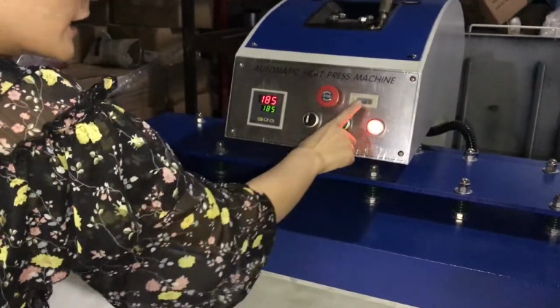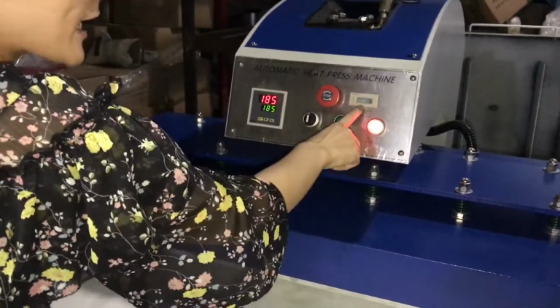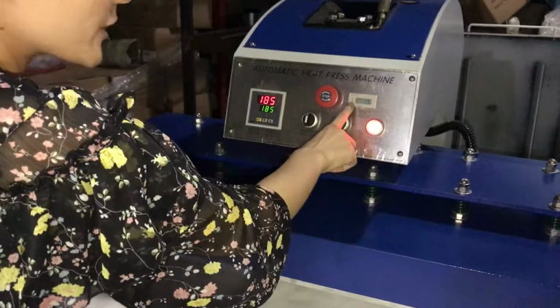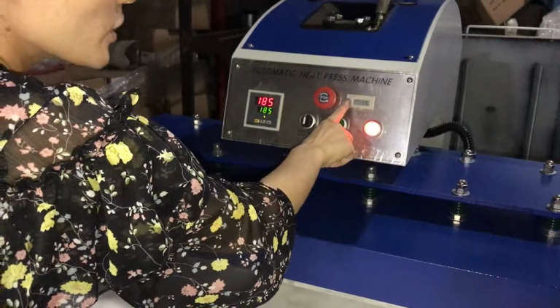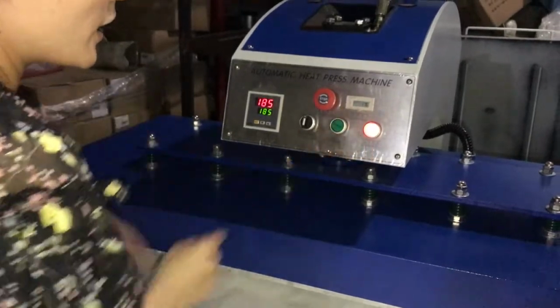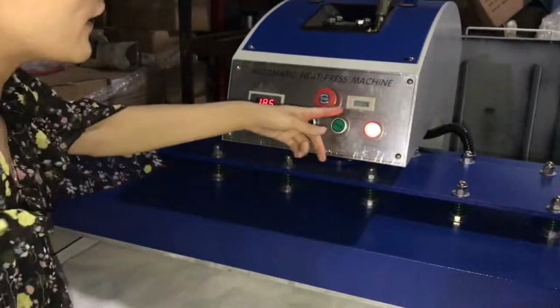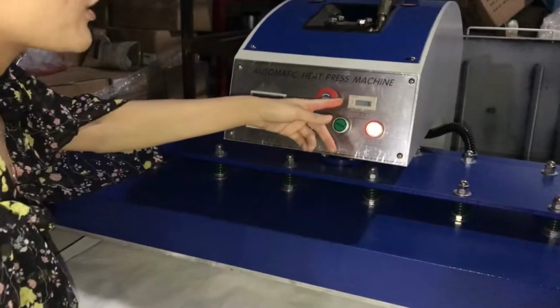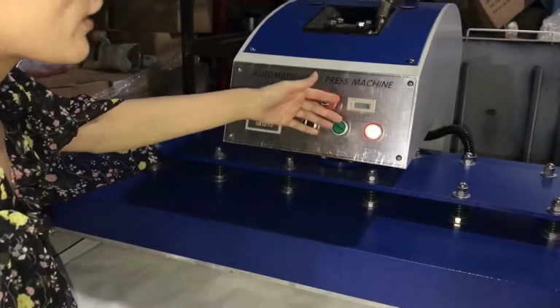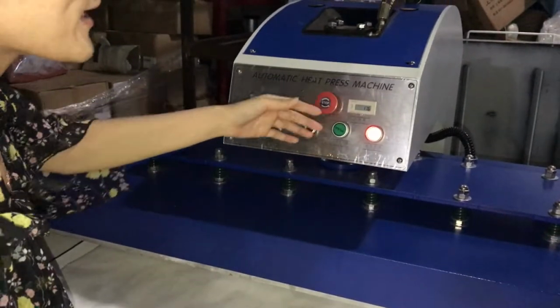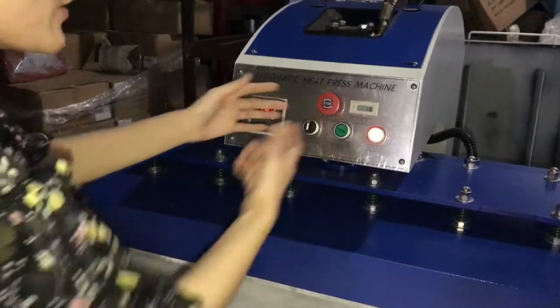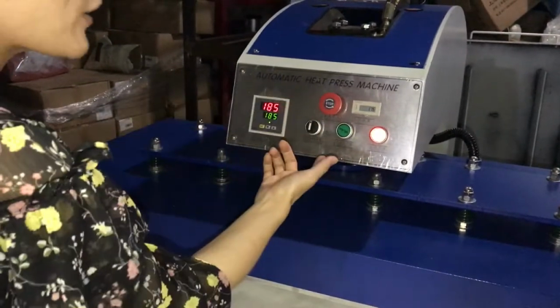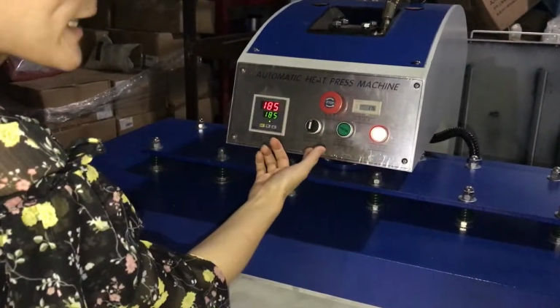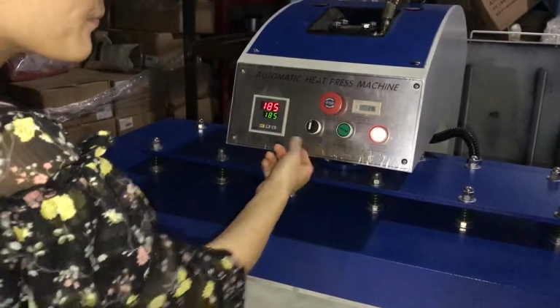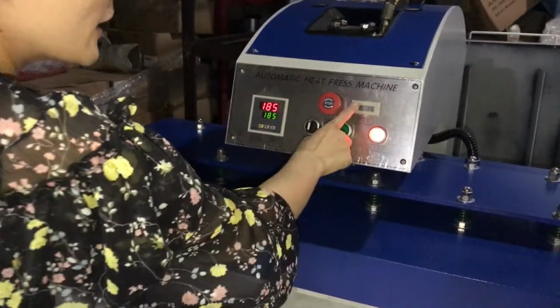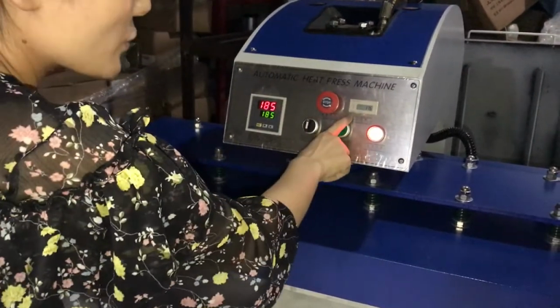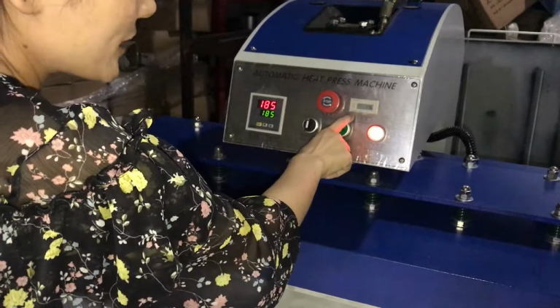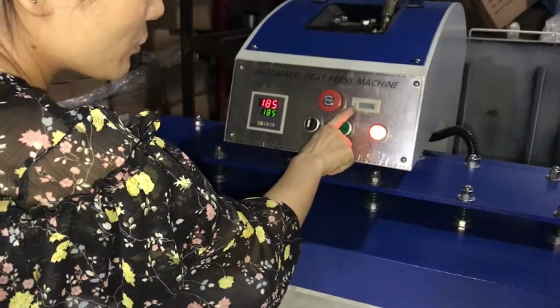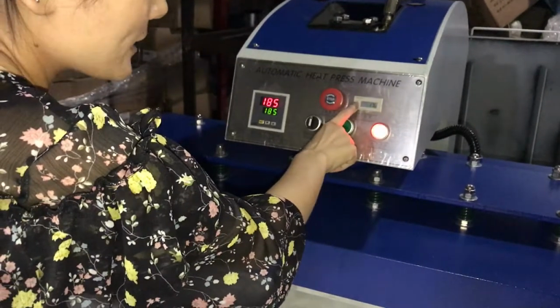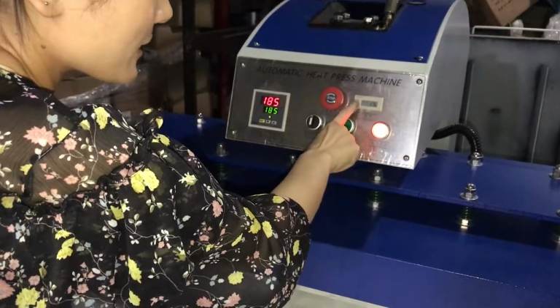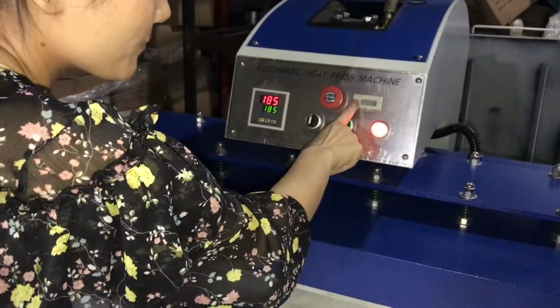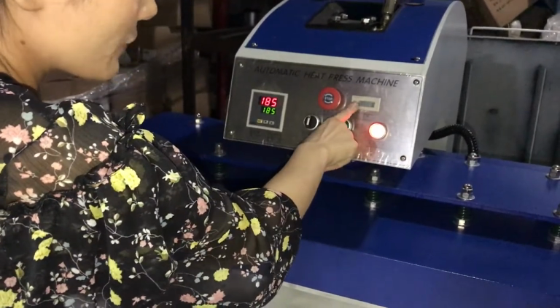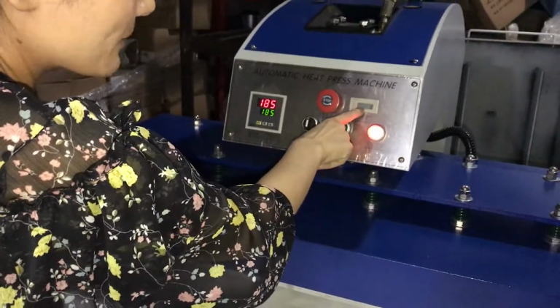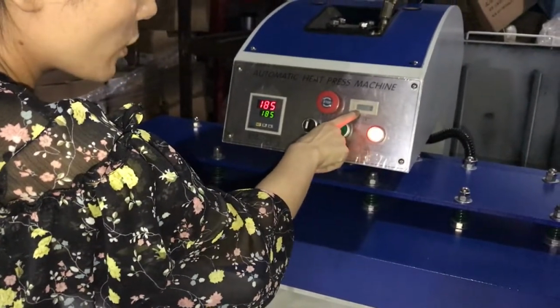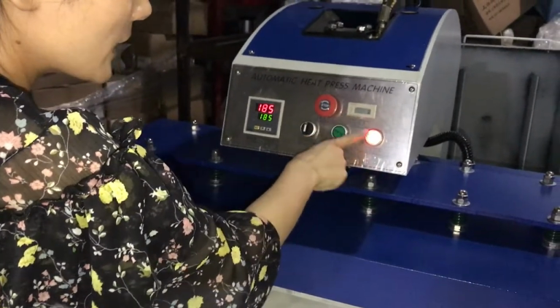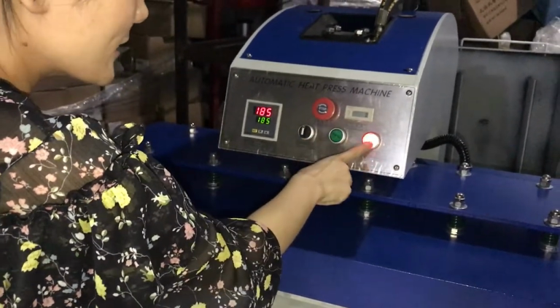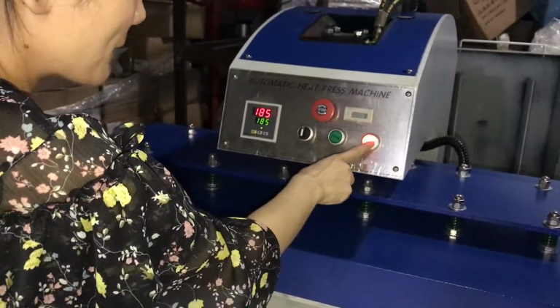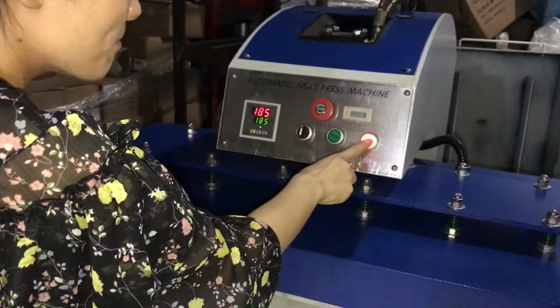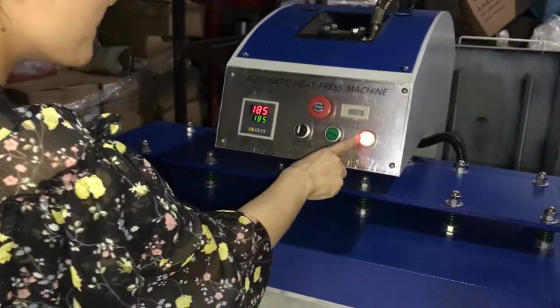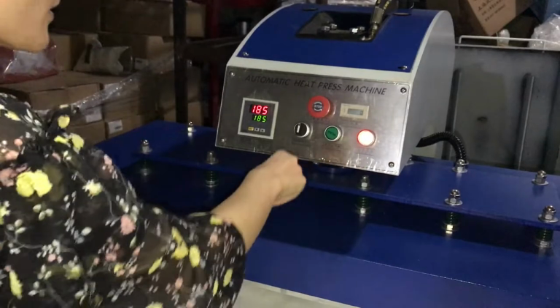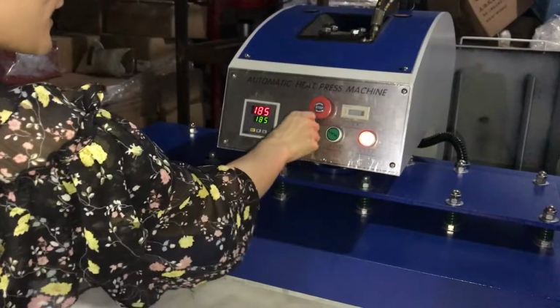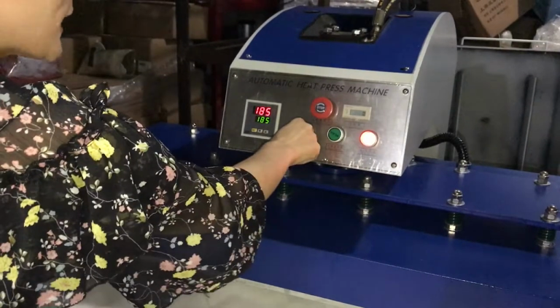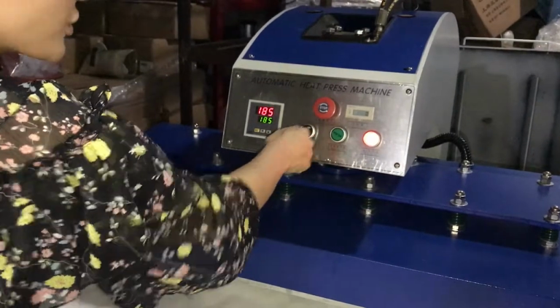If the machine presses one time, it will count one time. If we want to clear the count, press this button and it will become zero. This is the power button. Now let's test the machine.